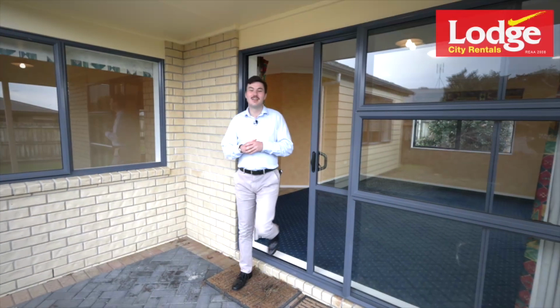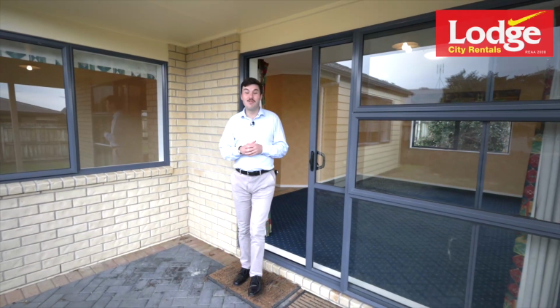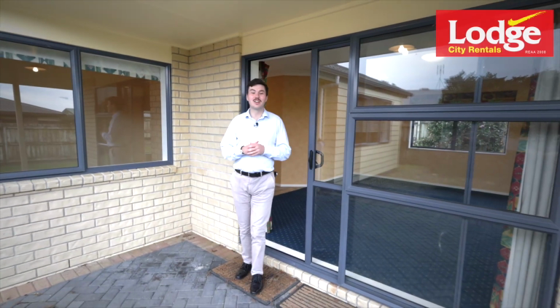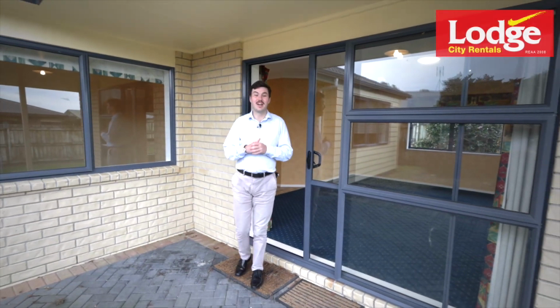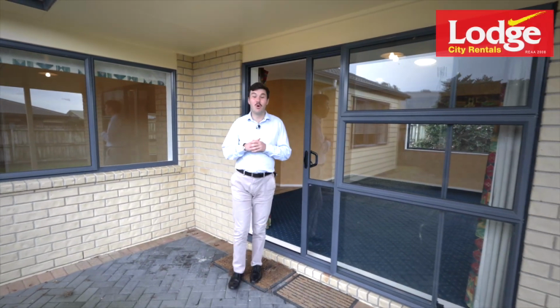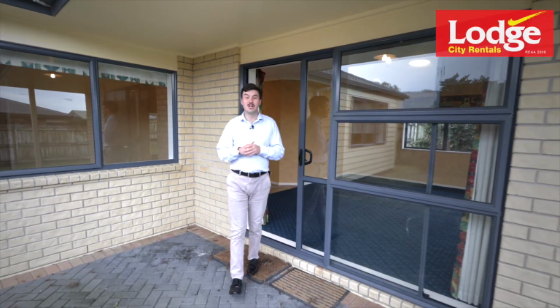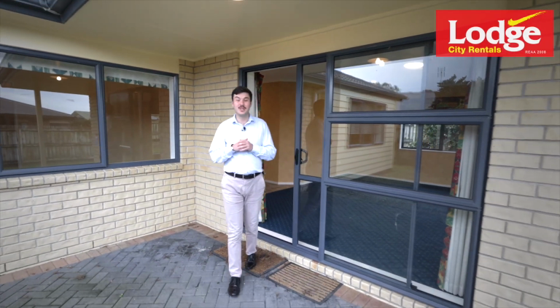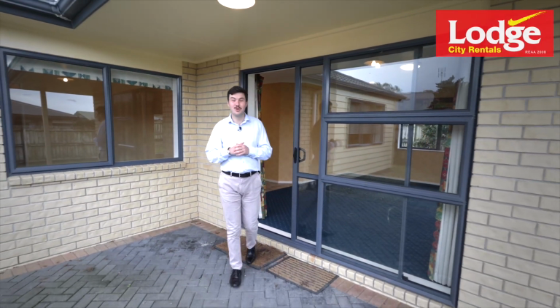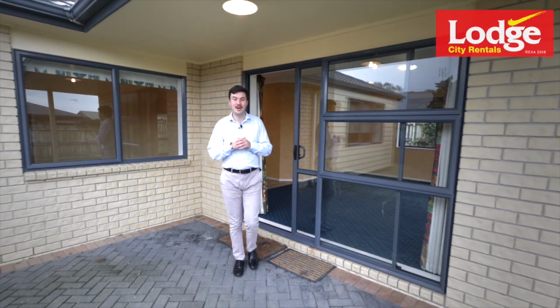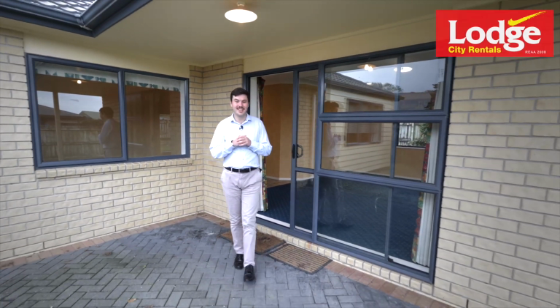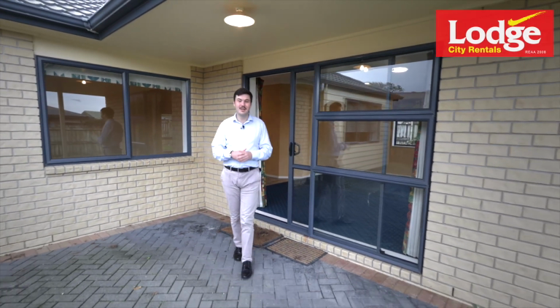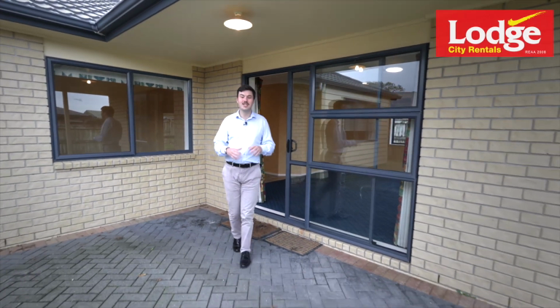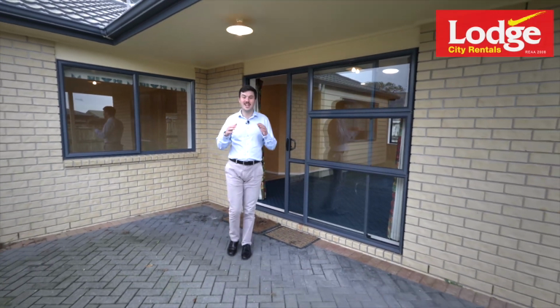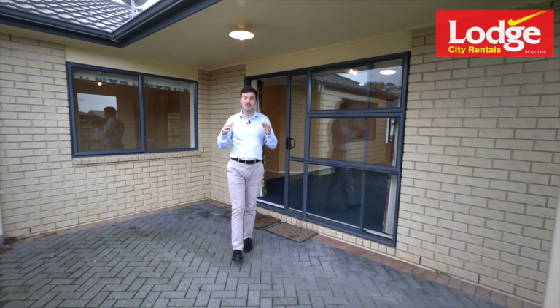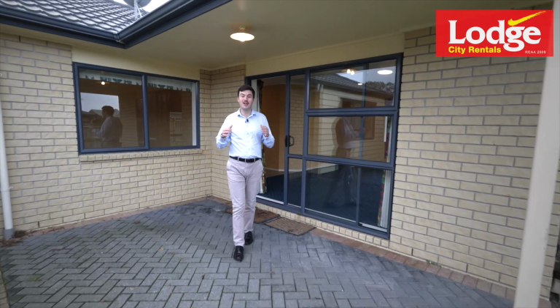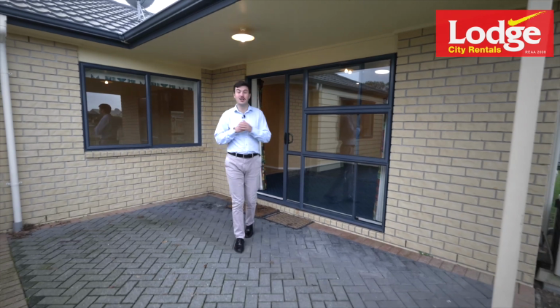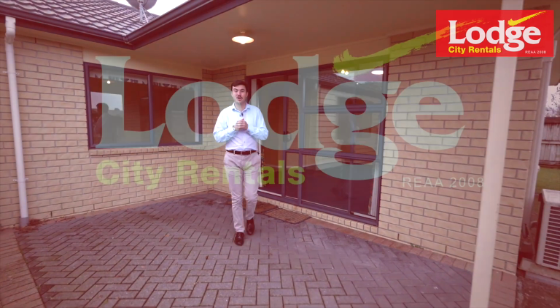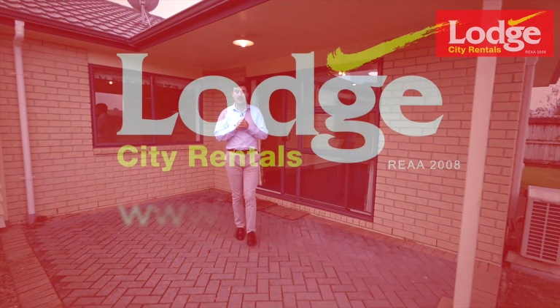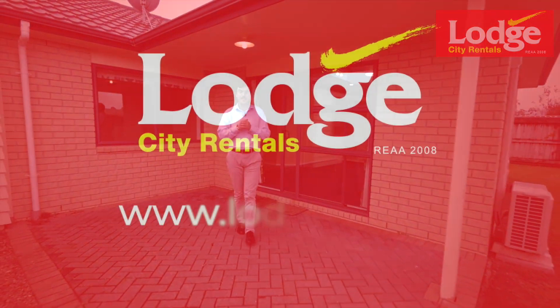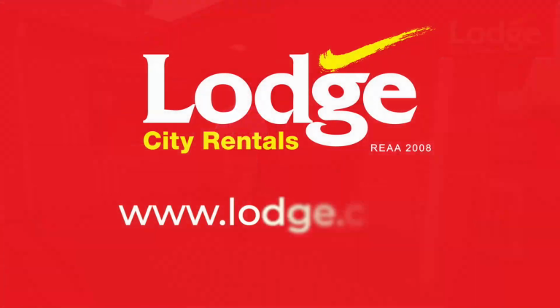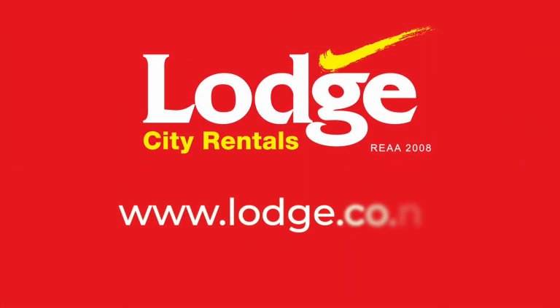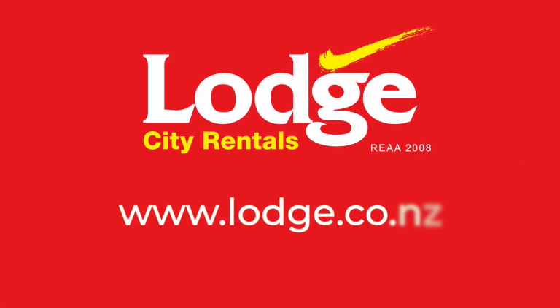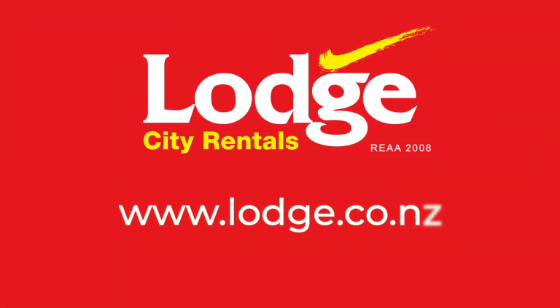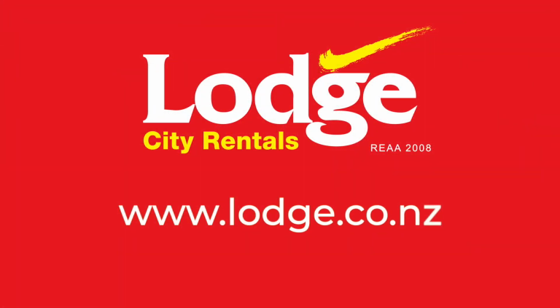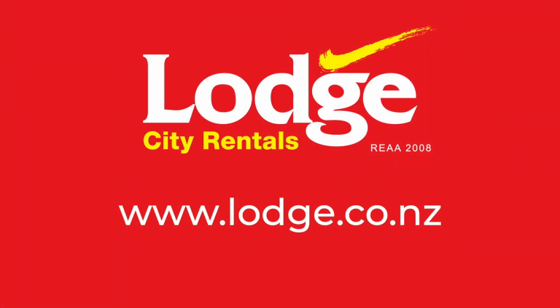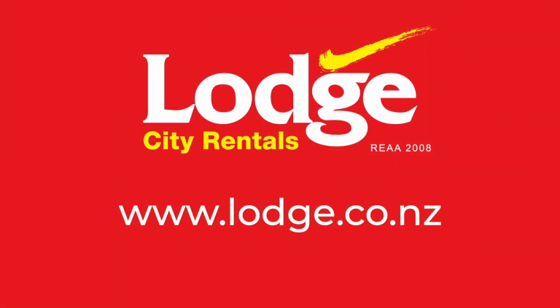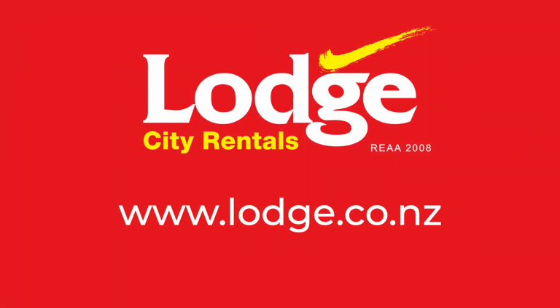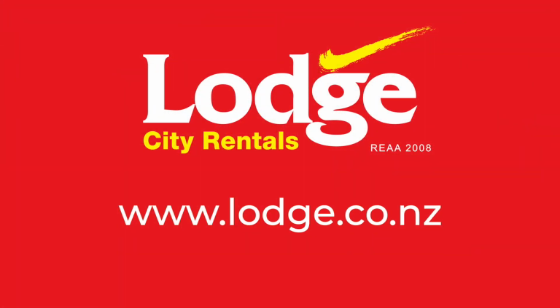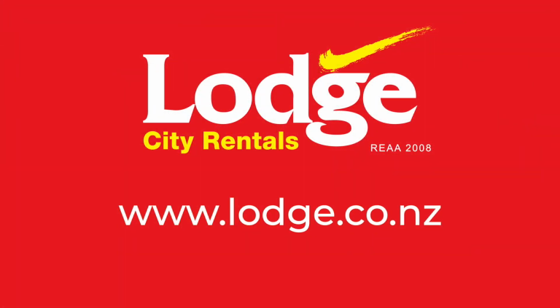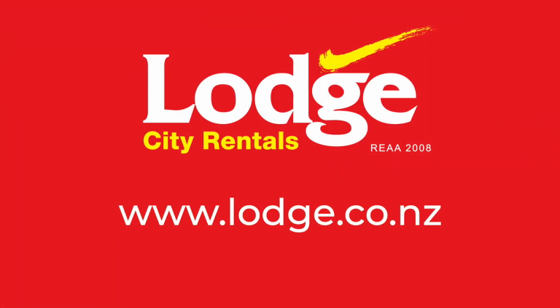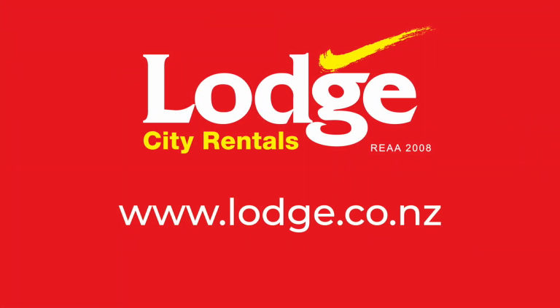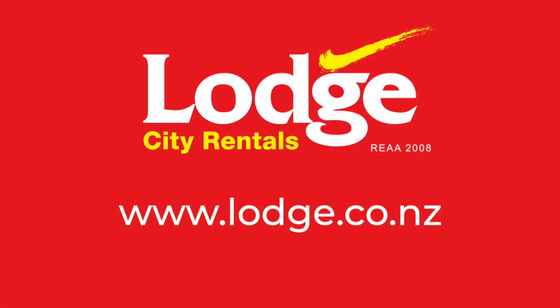If you'd like to find out more about 22 Diamond Glade, please visit our website, www.odch.co.nz, to book a viewing or make an inquiry. Thank you.